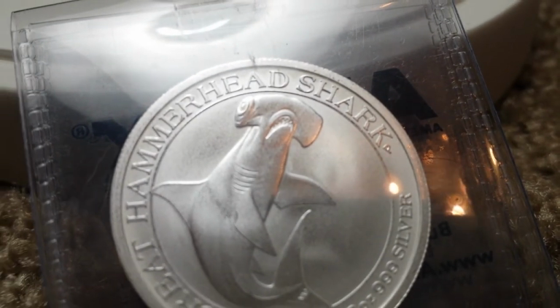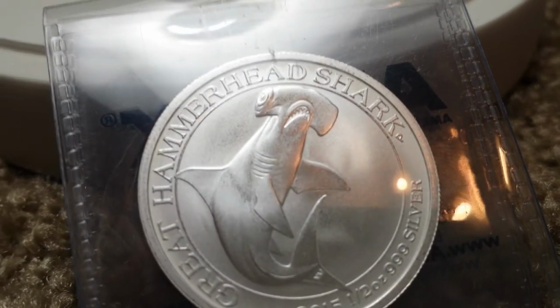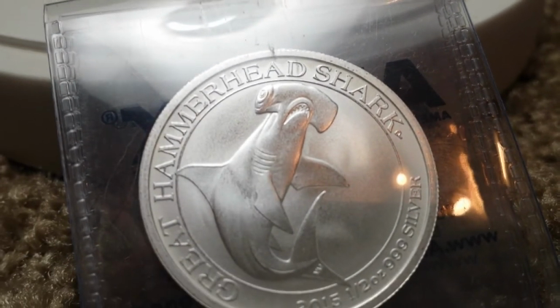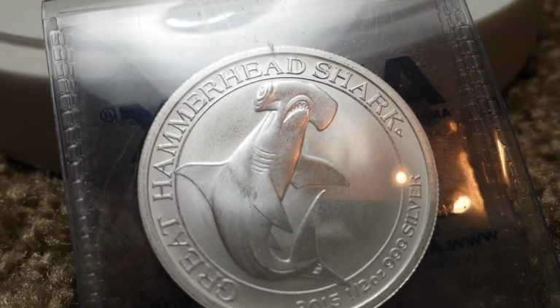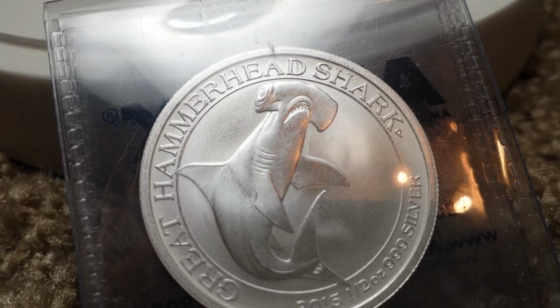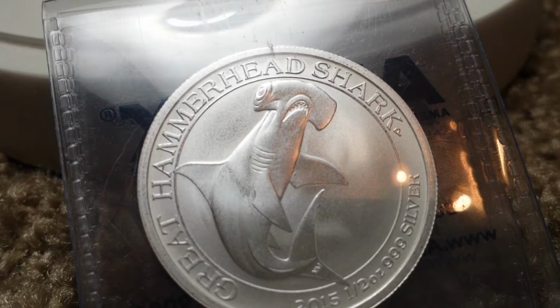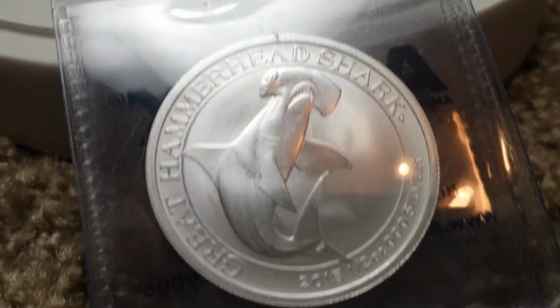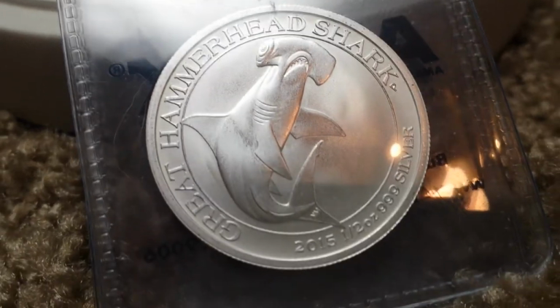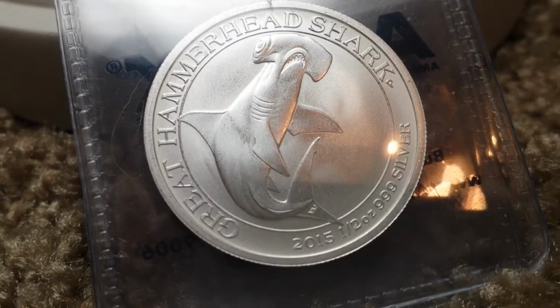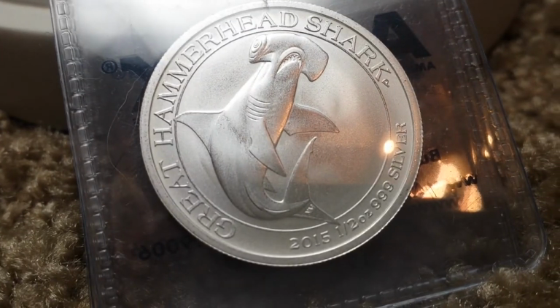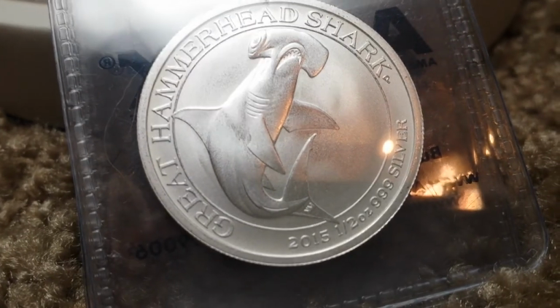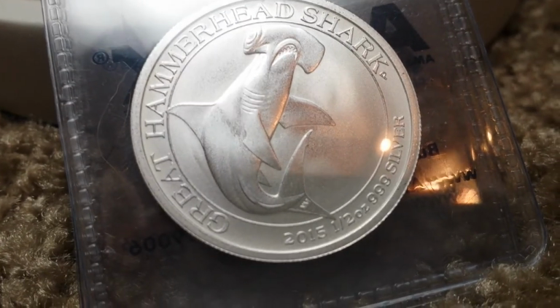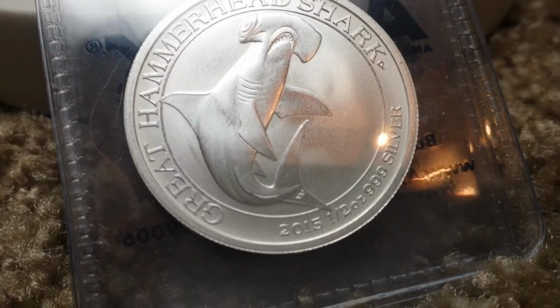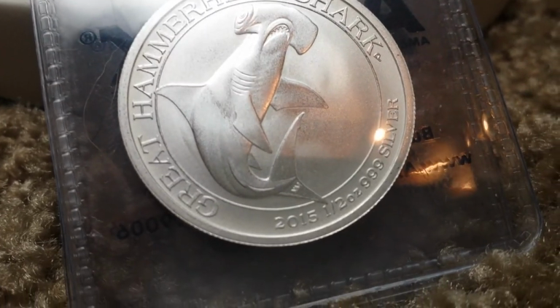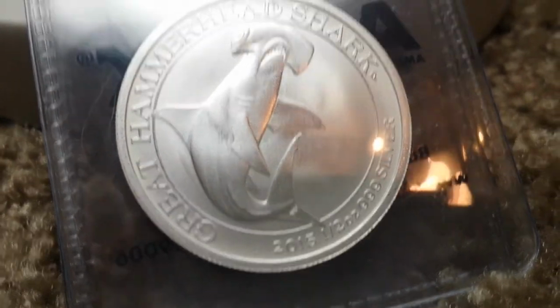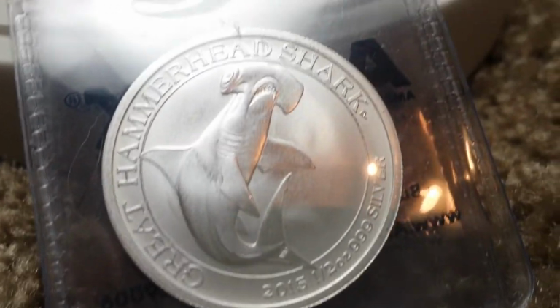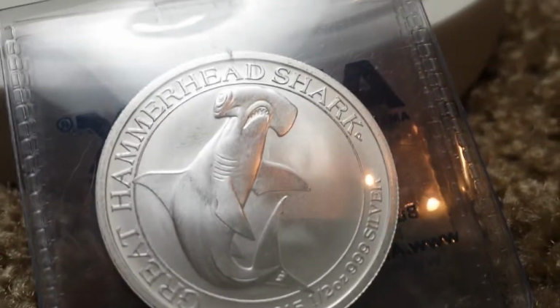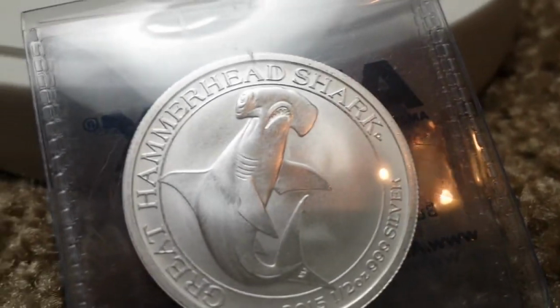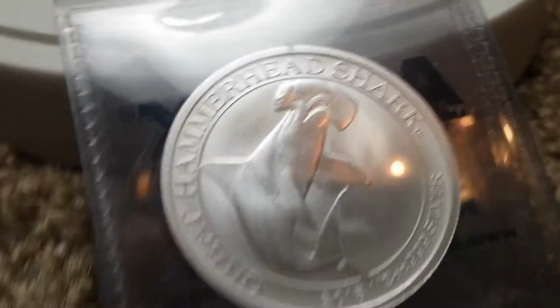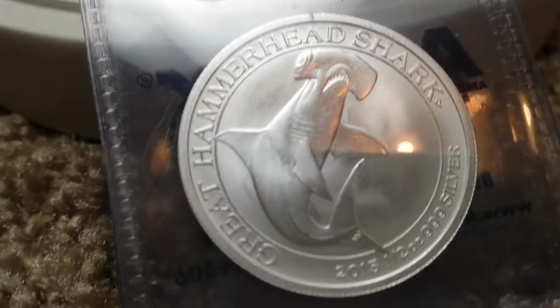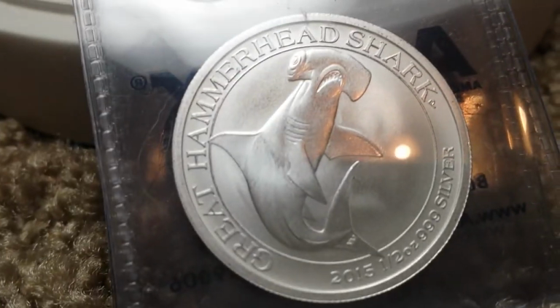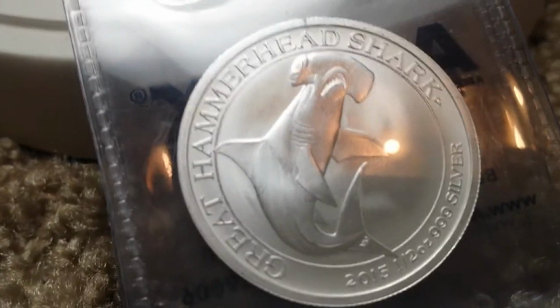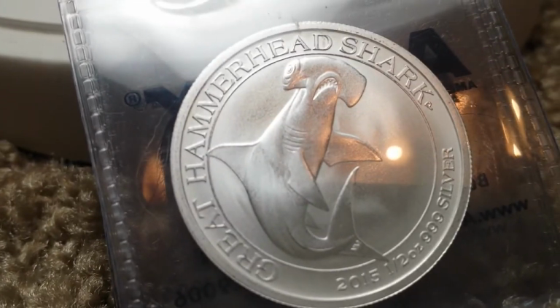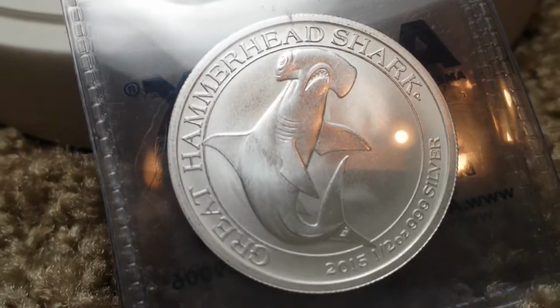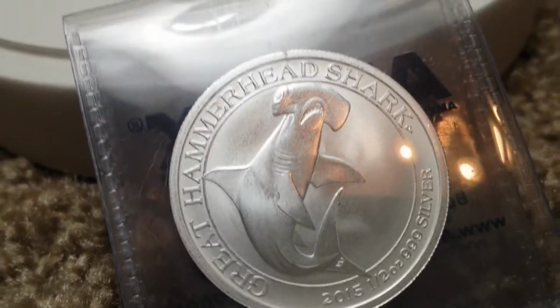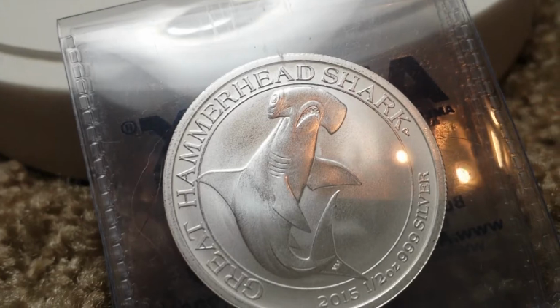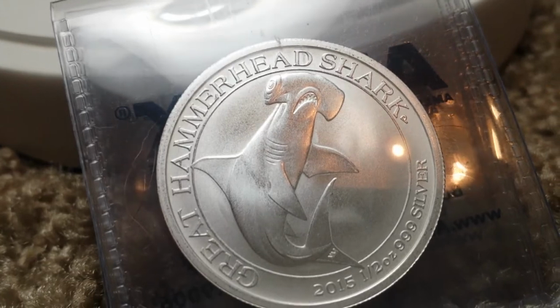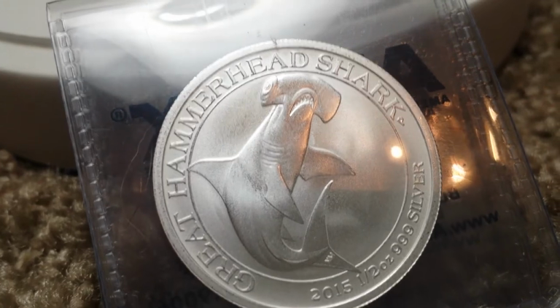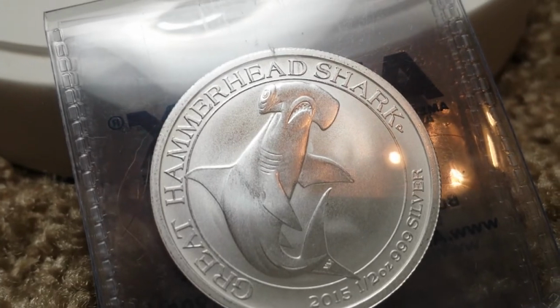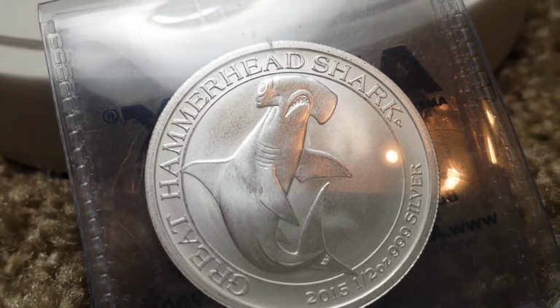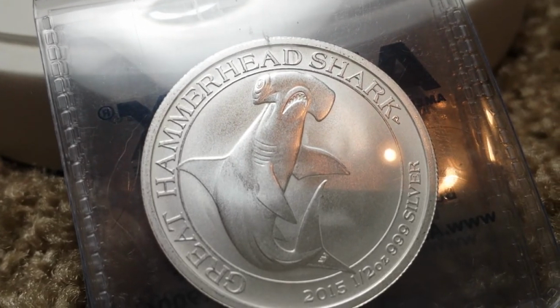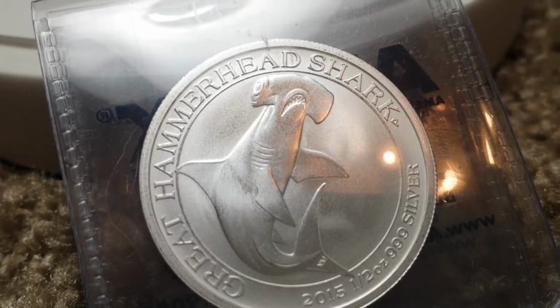I highly recommend it. Sweet looking coin, I think. Tell me what you think and keep stacking.